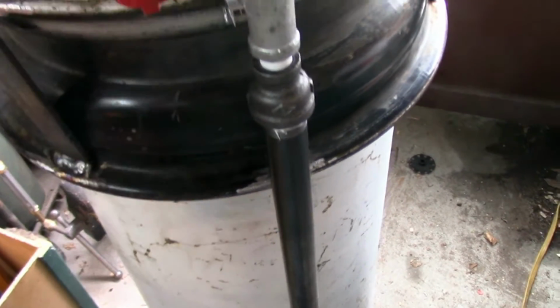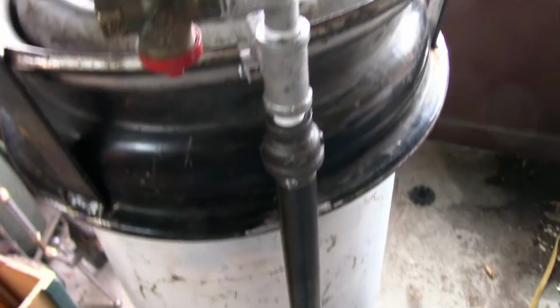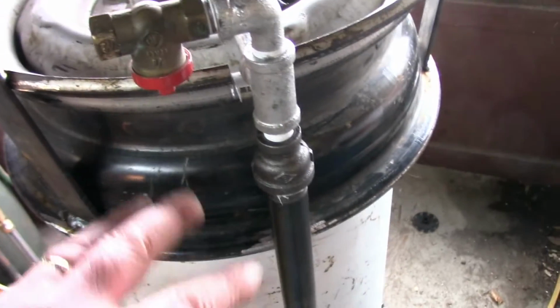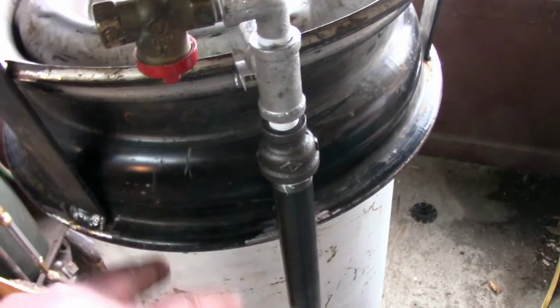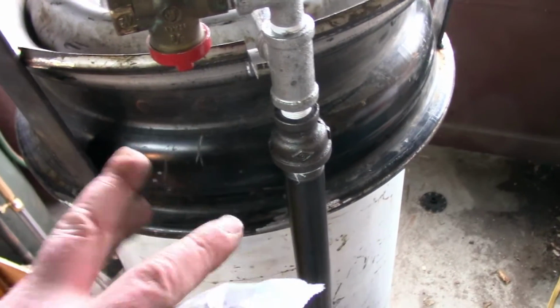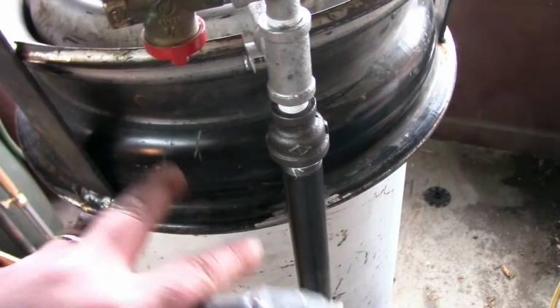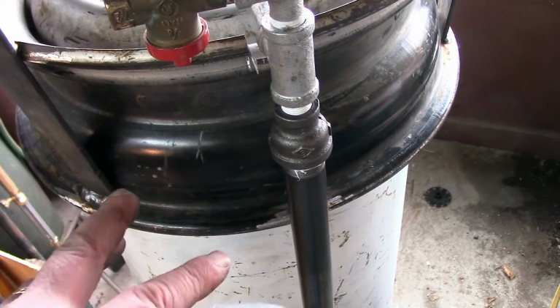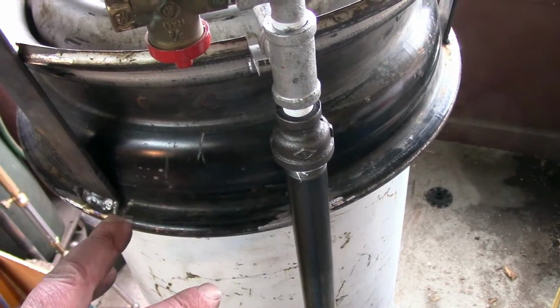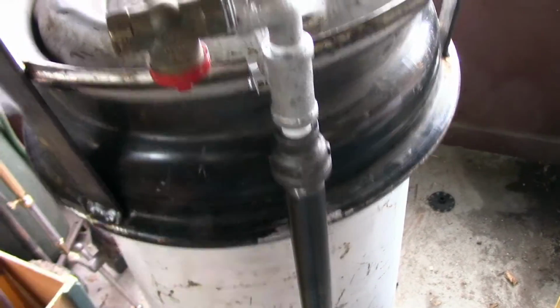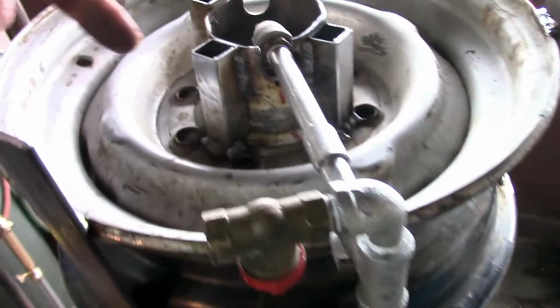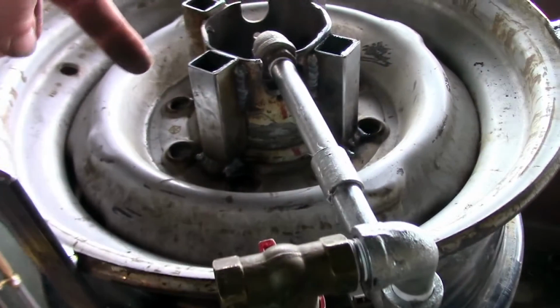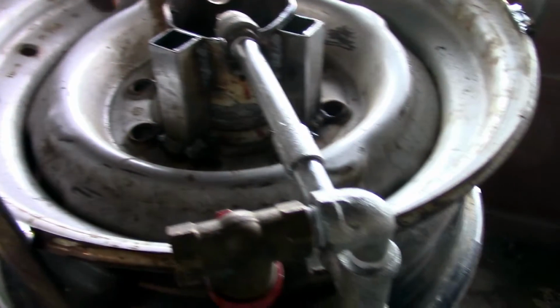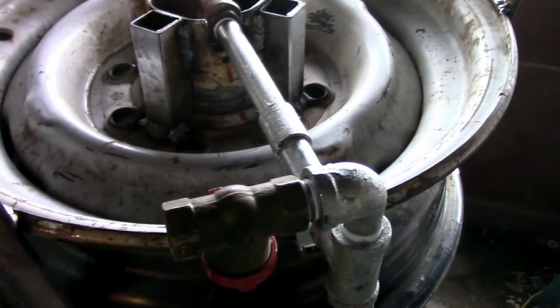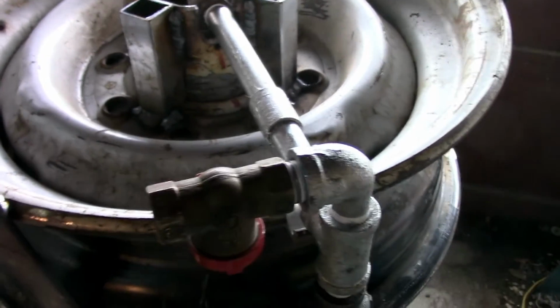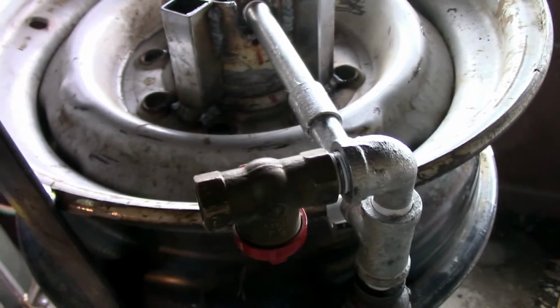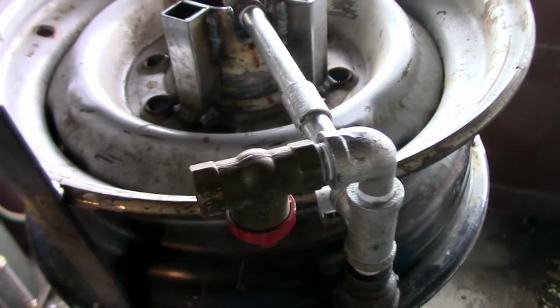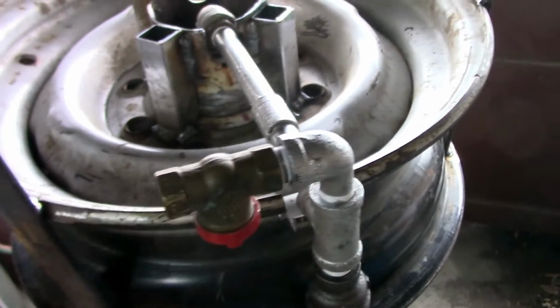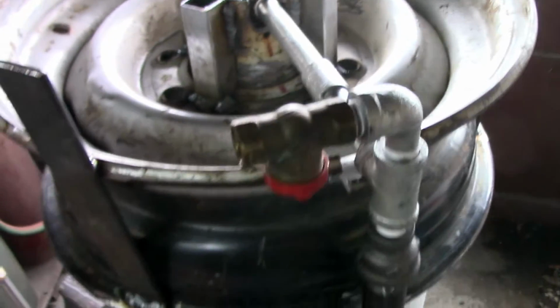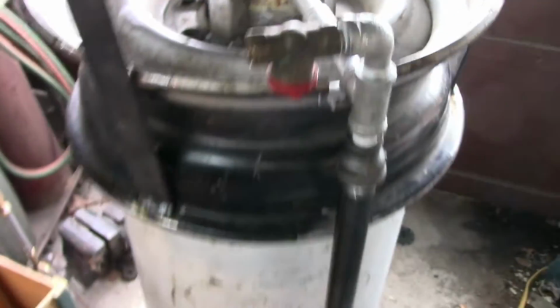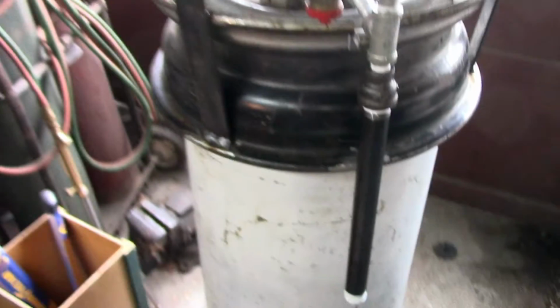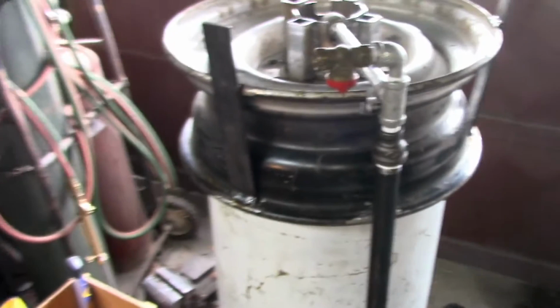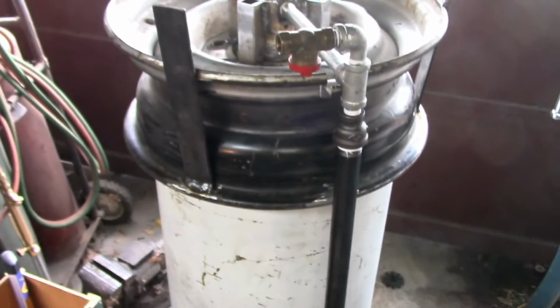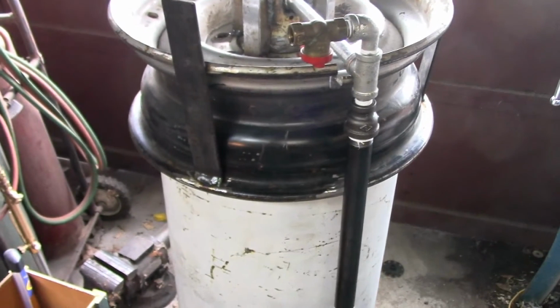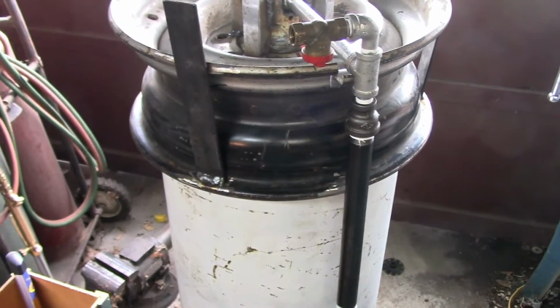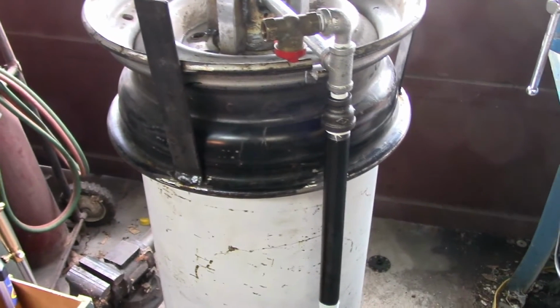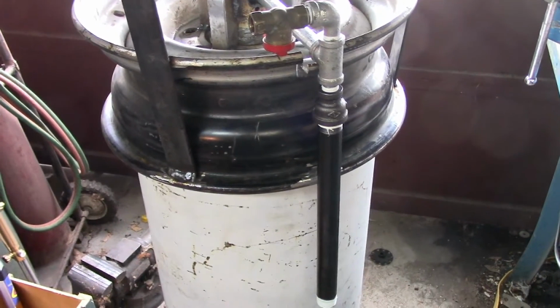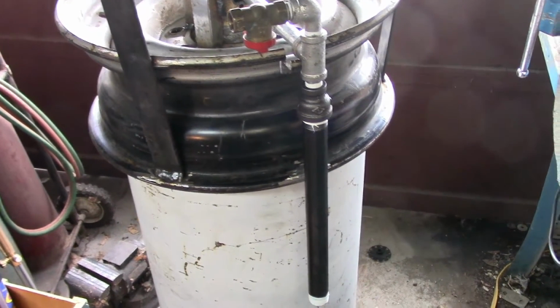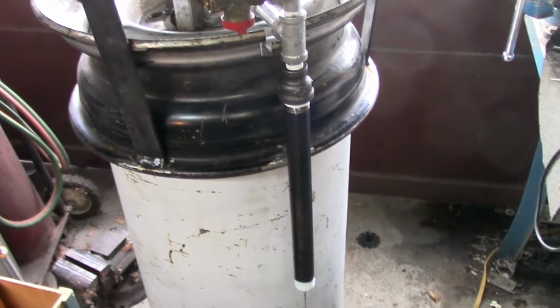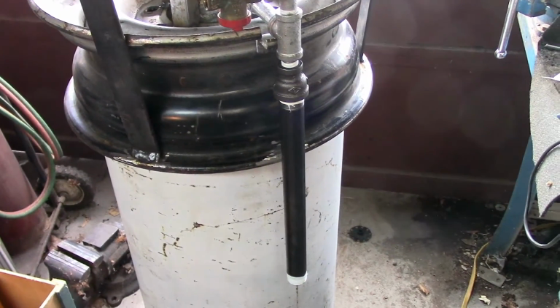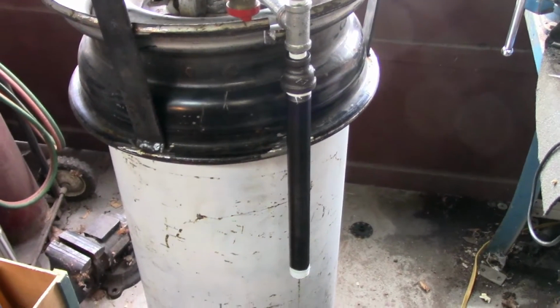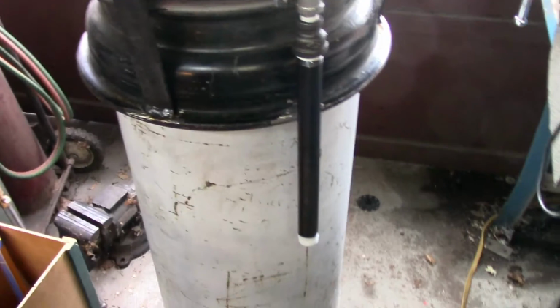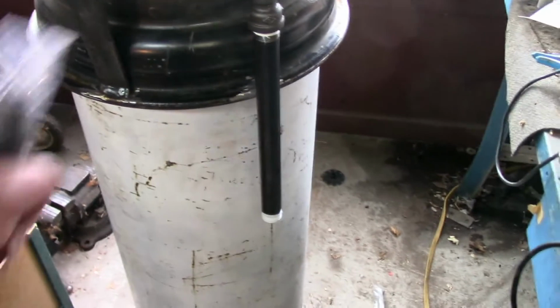There is an overall flexing in the whole unit, which I assume is this rim flange down here. I'm kind of waiting to see if, when the pump's running, if it shakes too hard. If it does, I'll strap it.